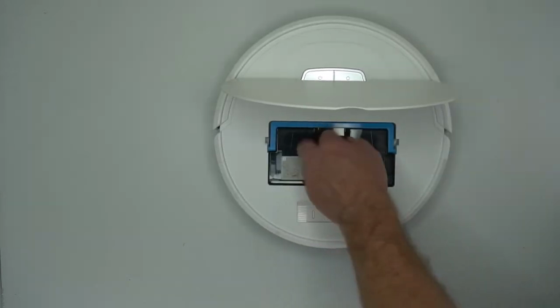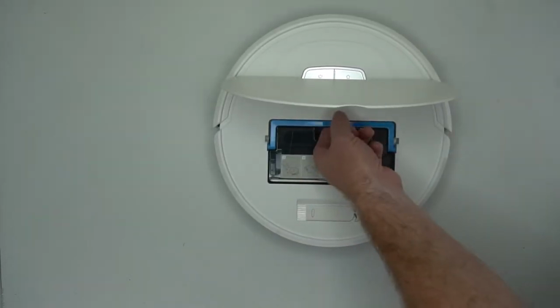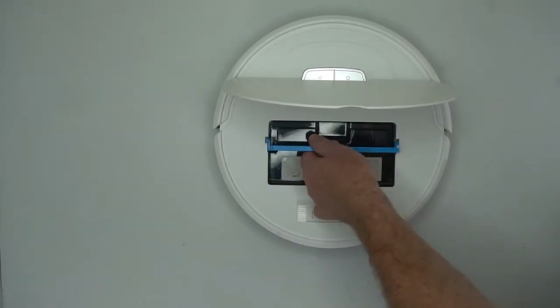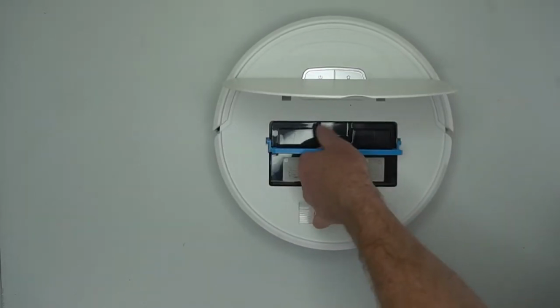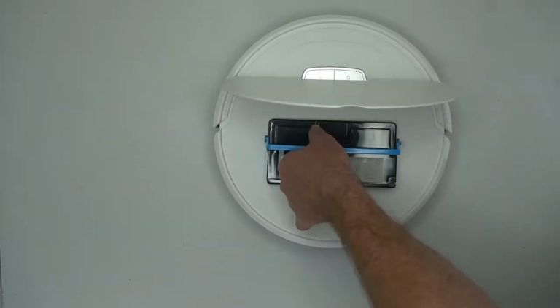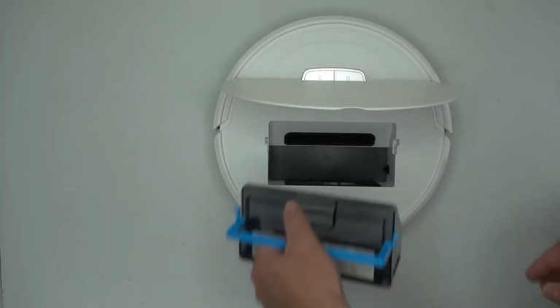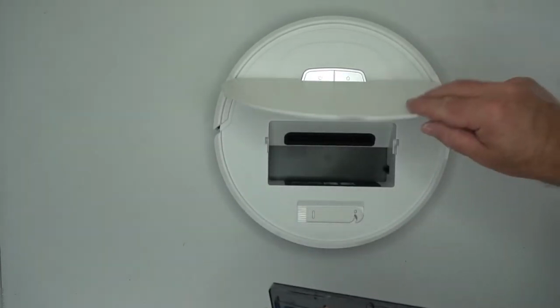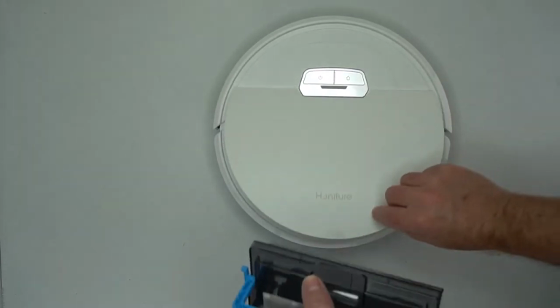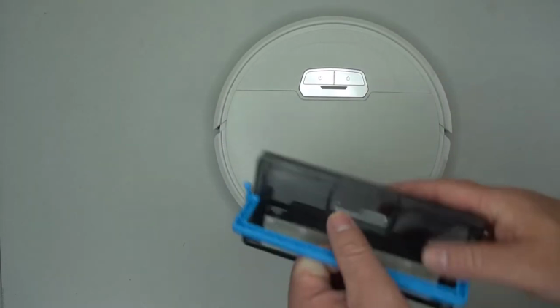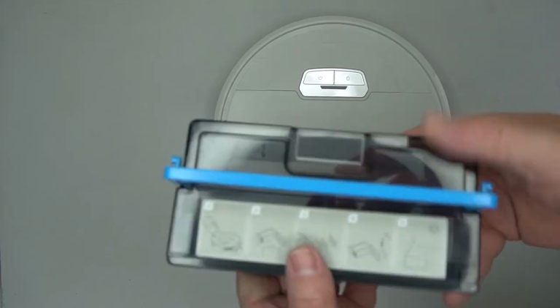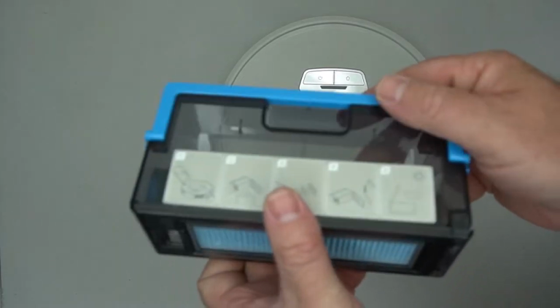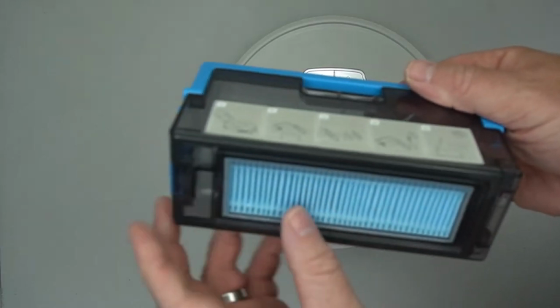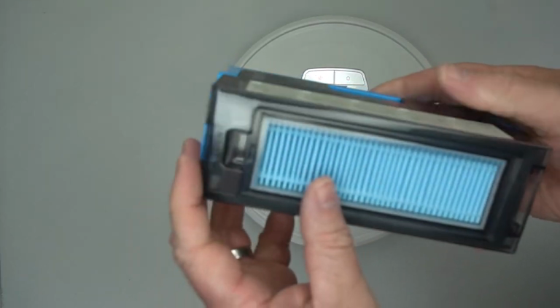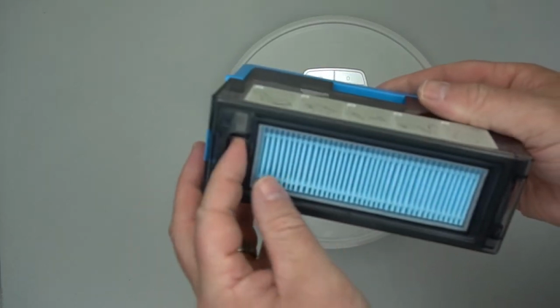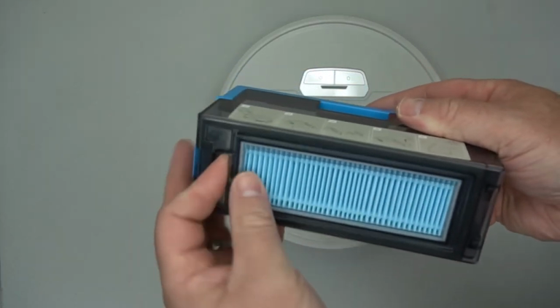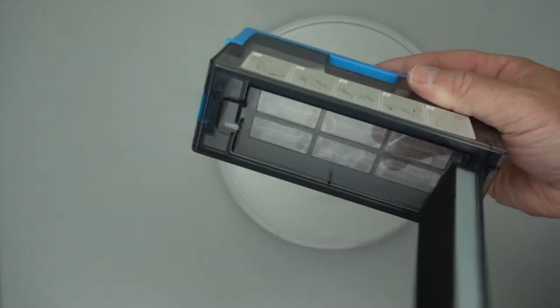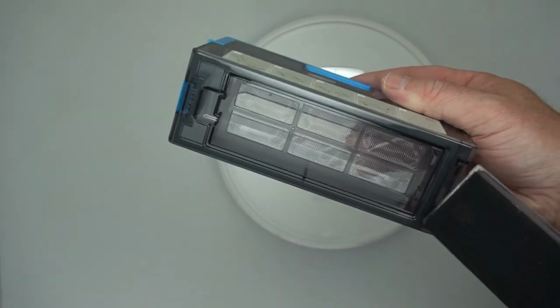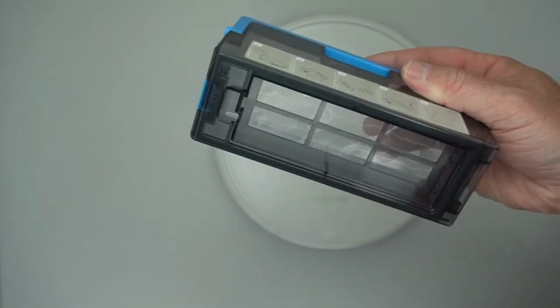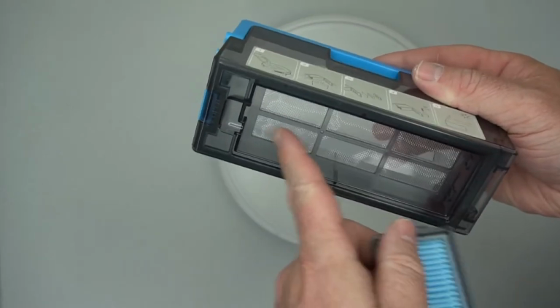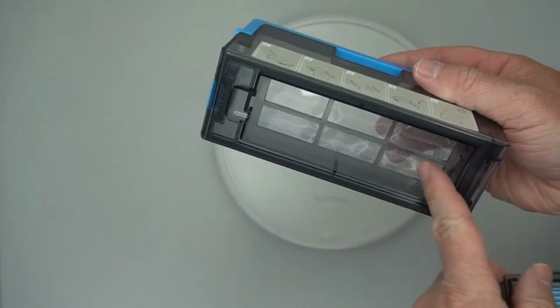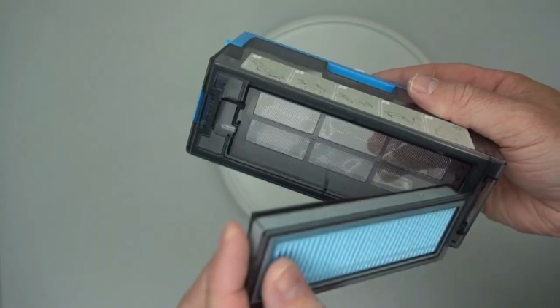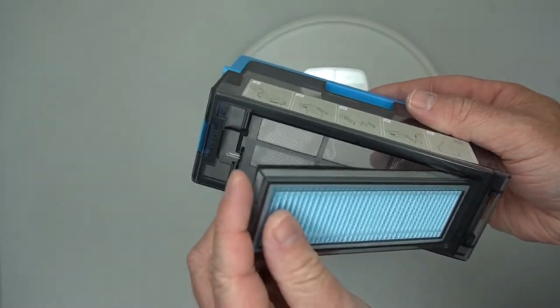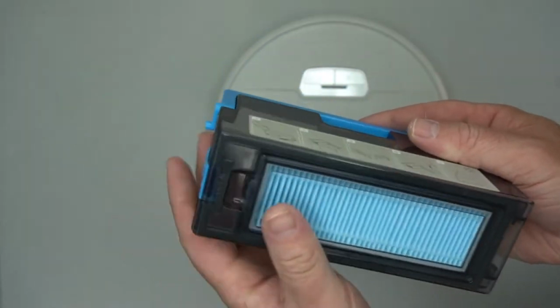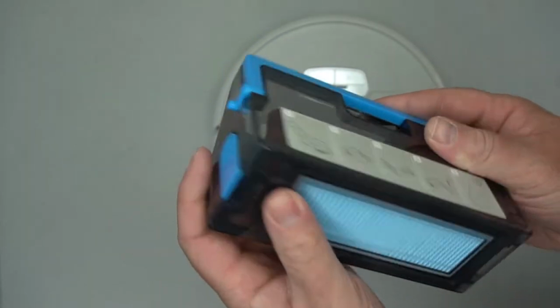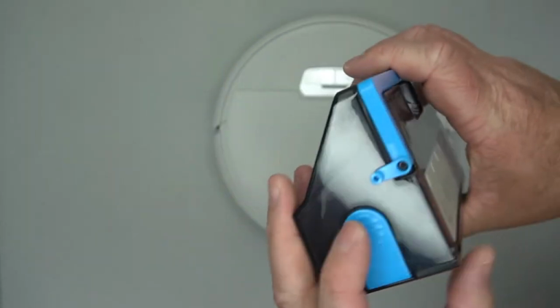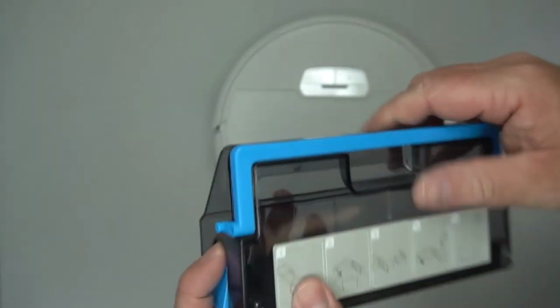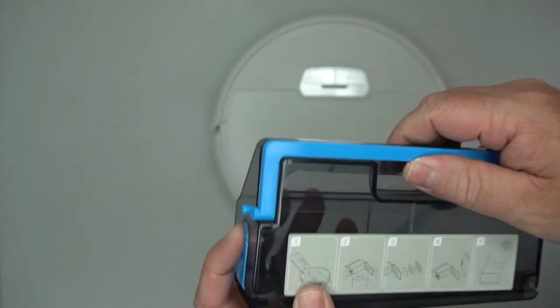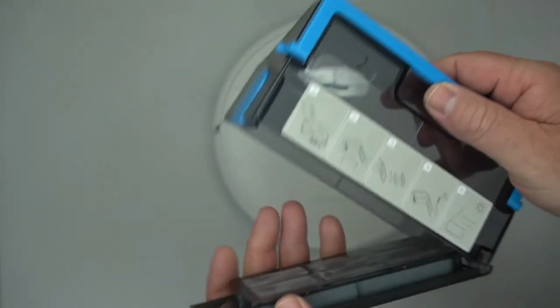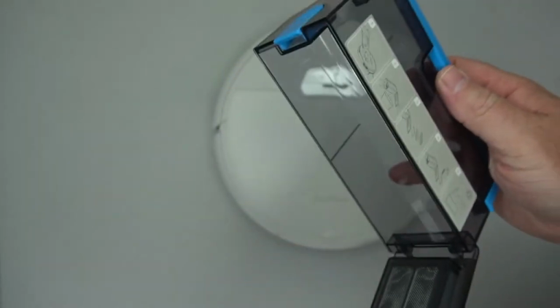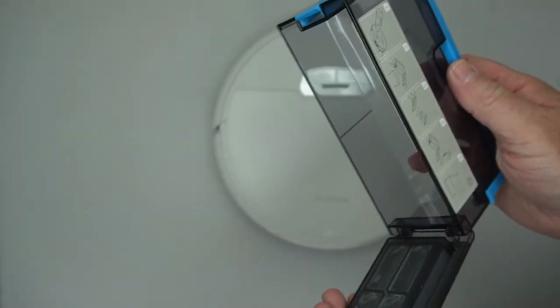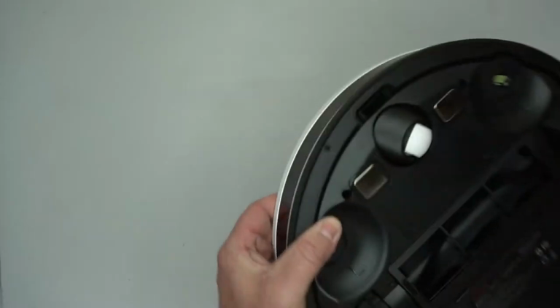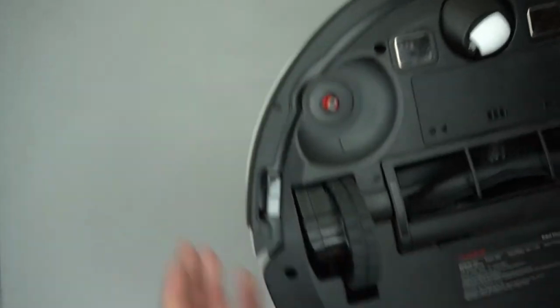You will want to clean it a lot. Here's the dust compartment — it has a filter on it to help filter out debris. On the side you can open it right up to dump everything out into the garbage can when you're done.